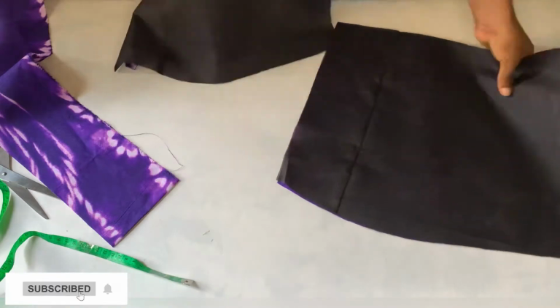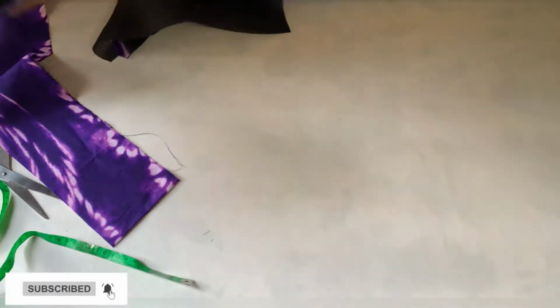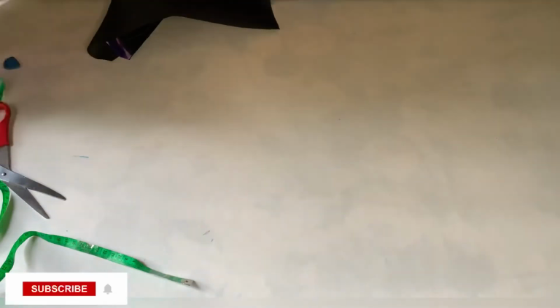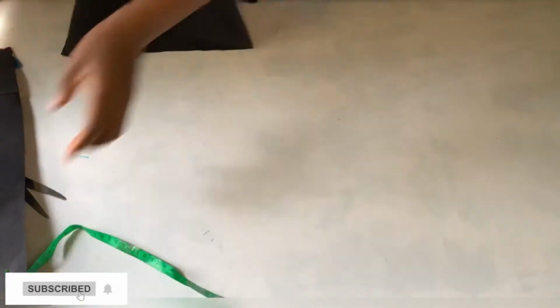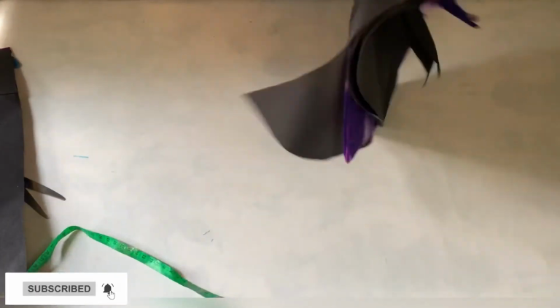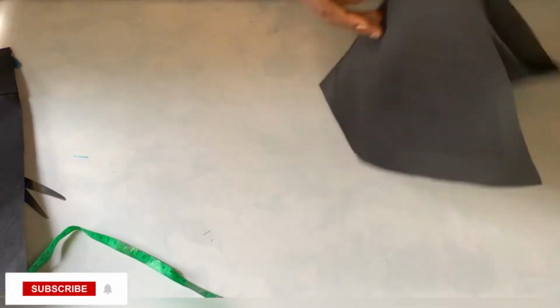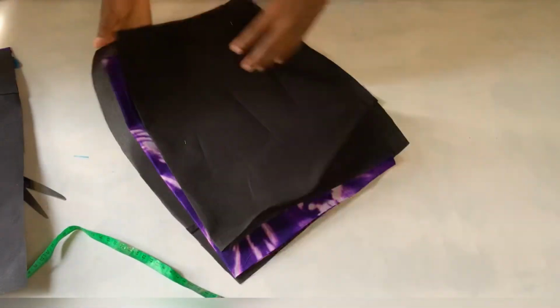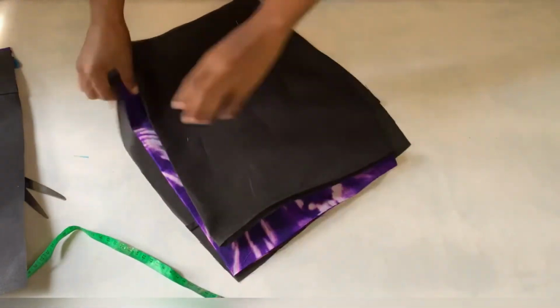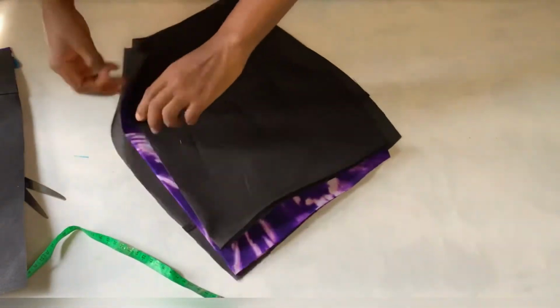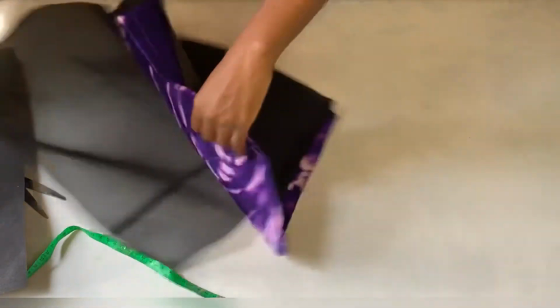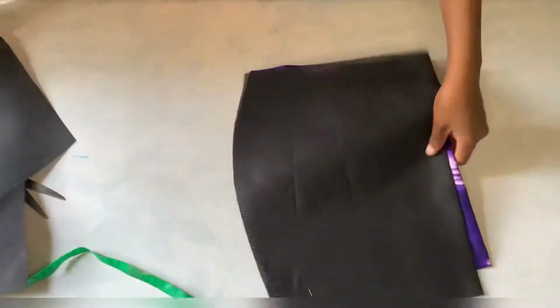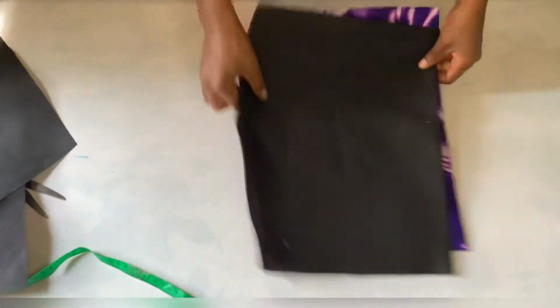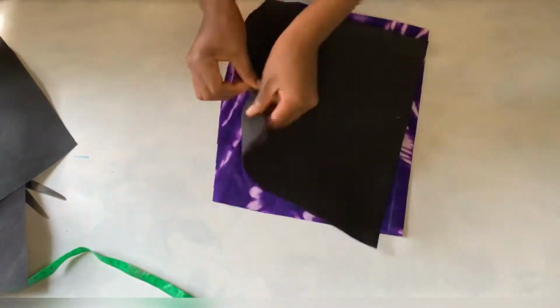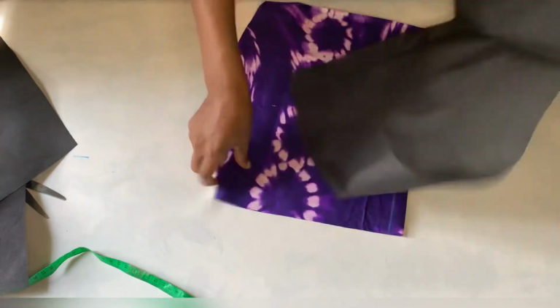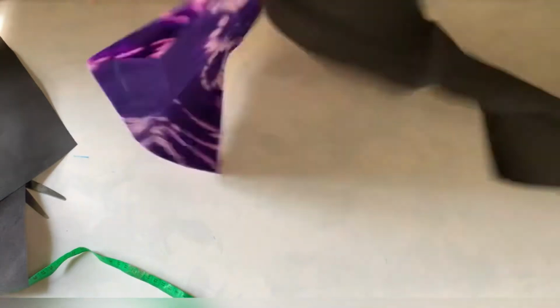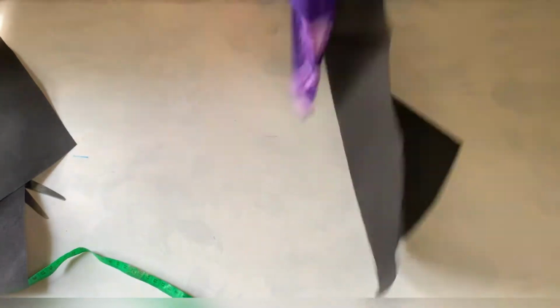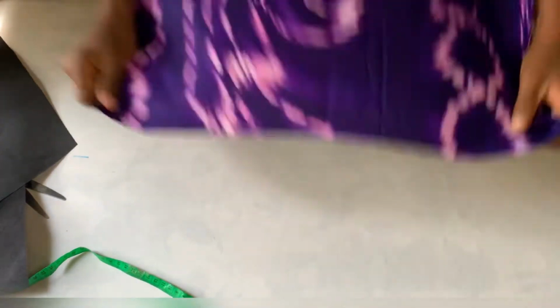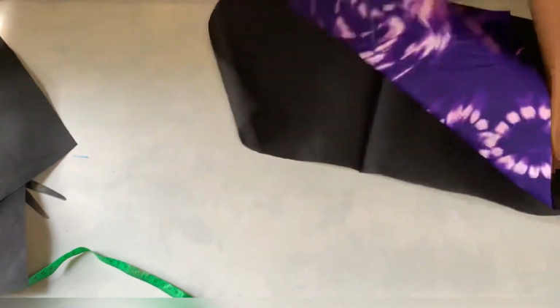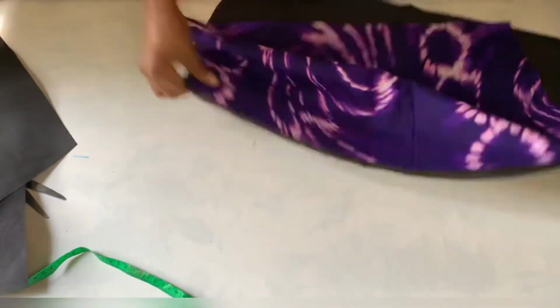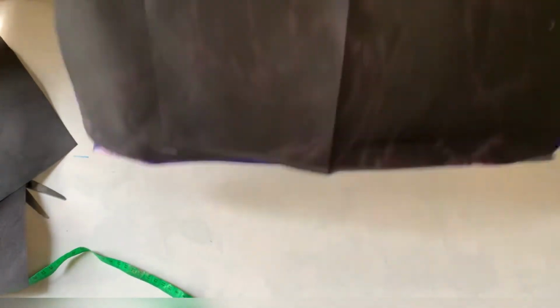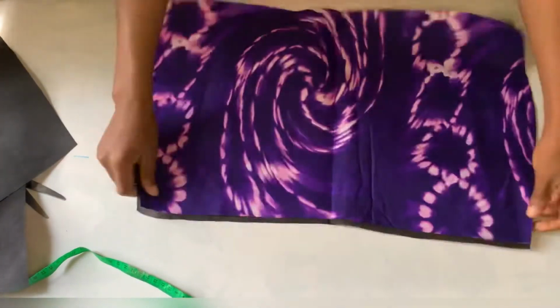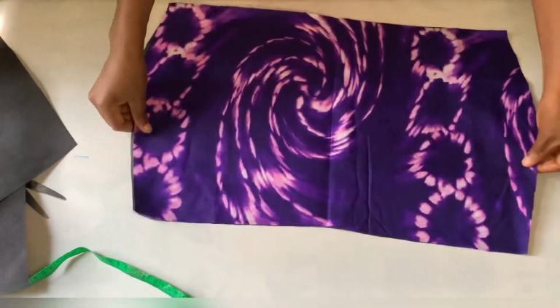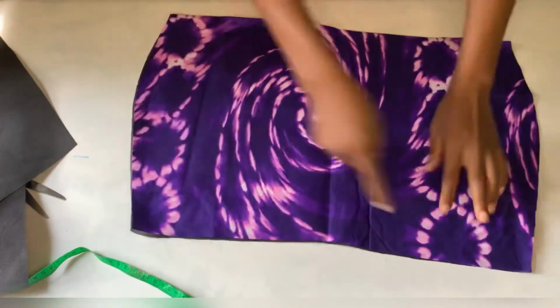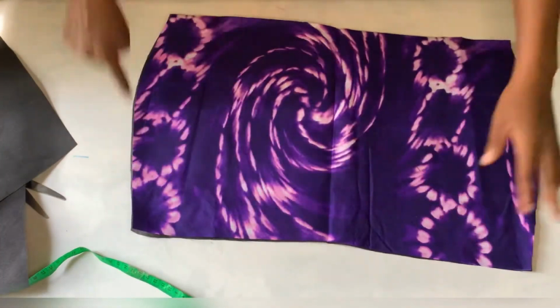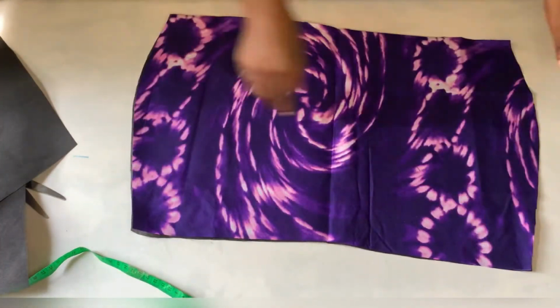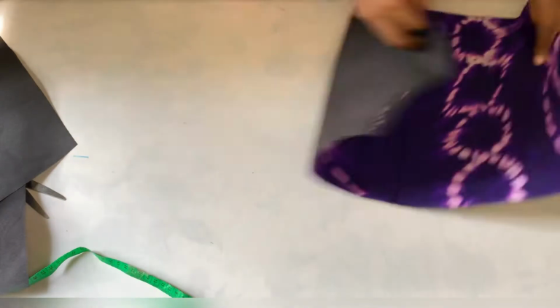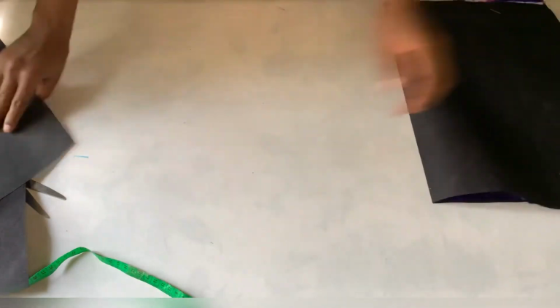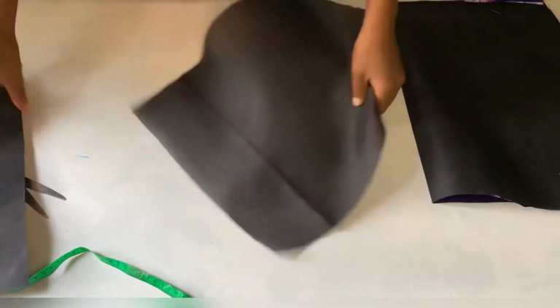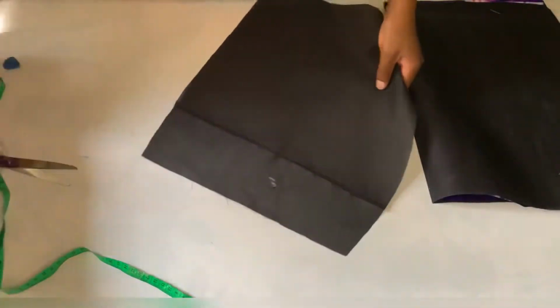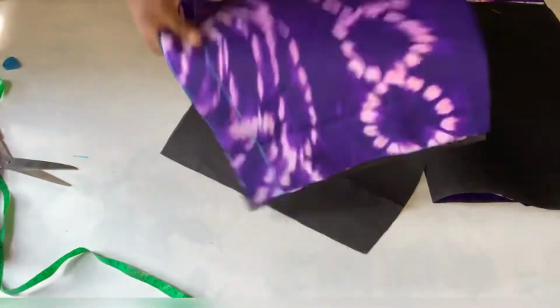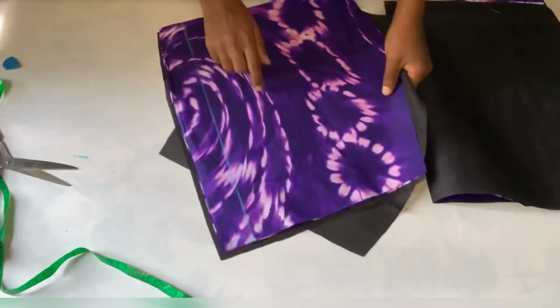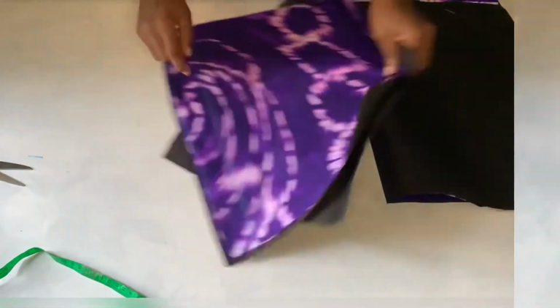Now I'm going to go to my sewing machine and sew the lining to meet the fabric. I'm just going to open it up like this, take it to the machine, and sew it round. I'll do the same thing to the back.